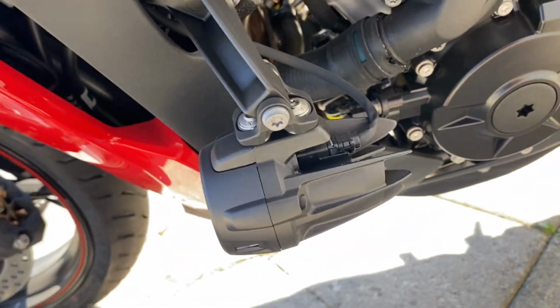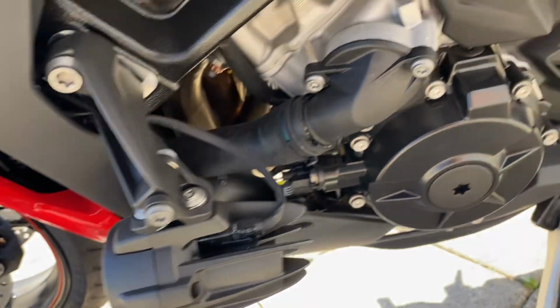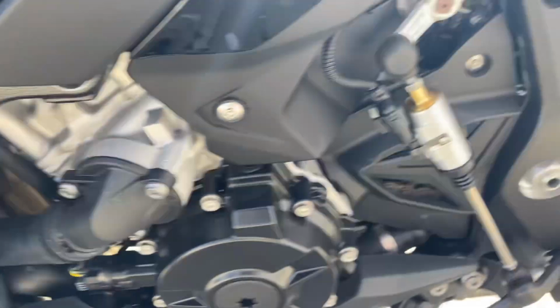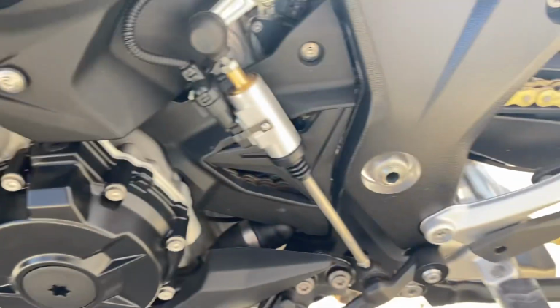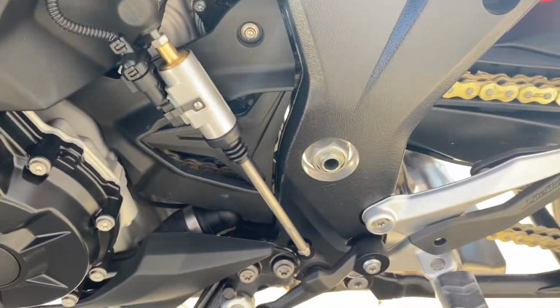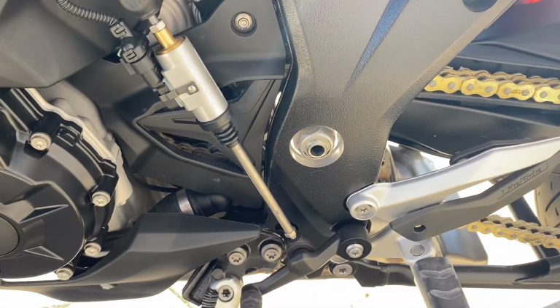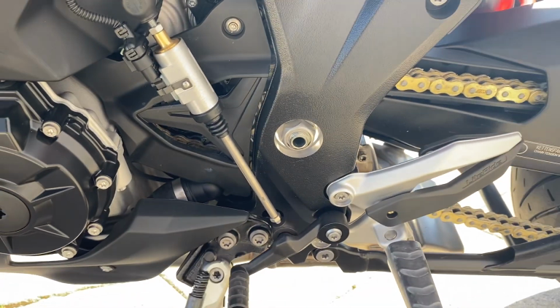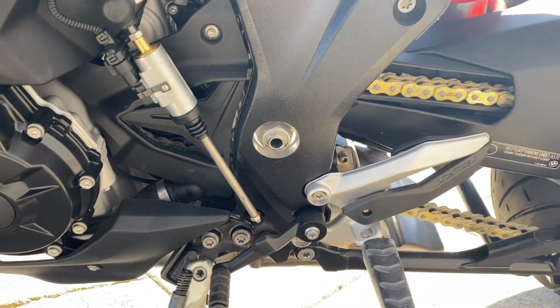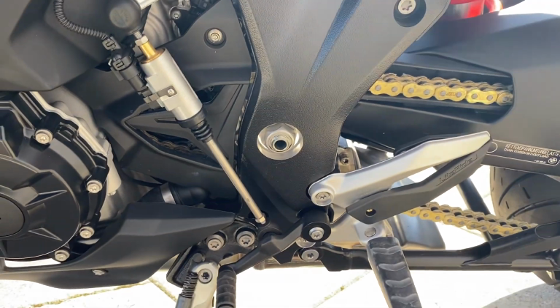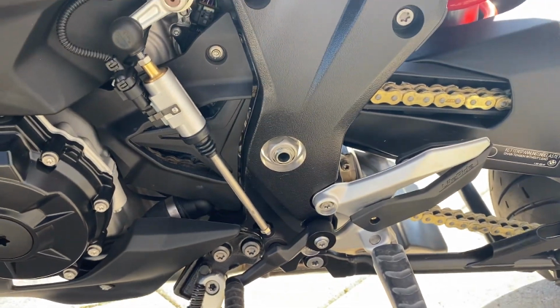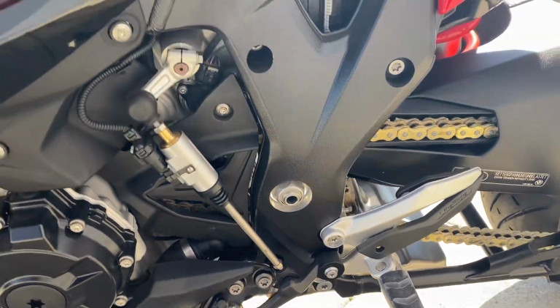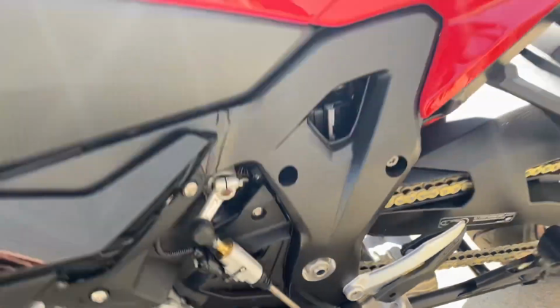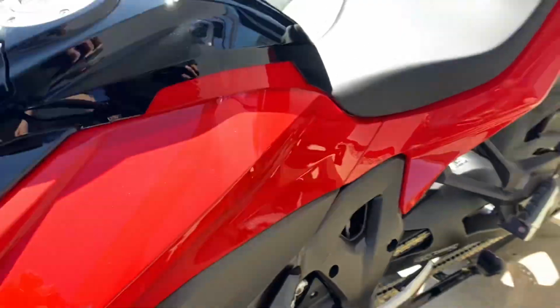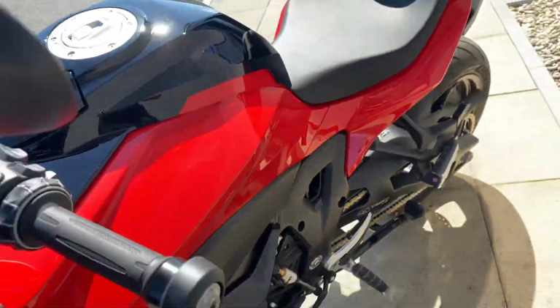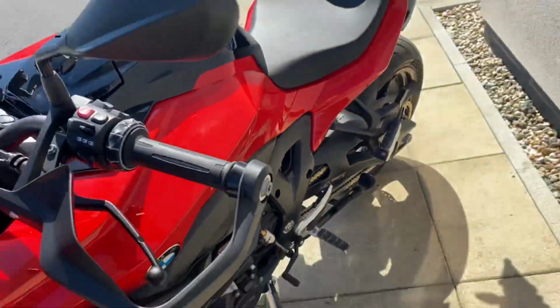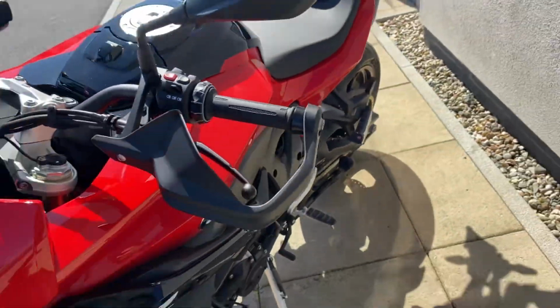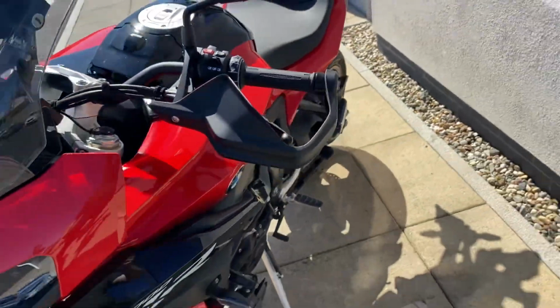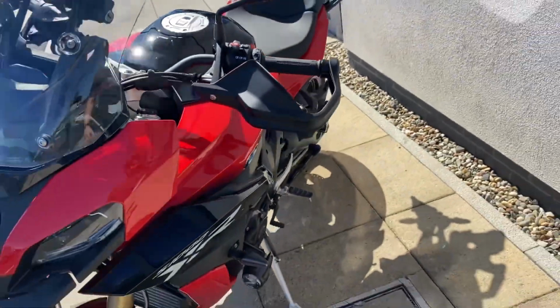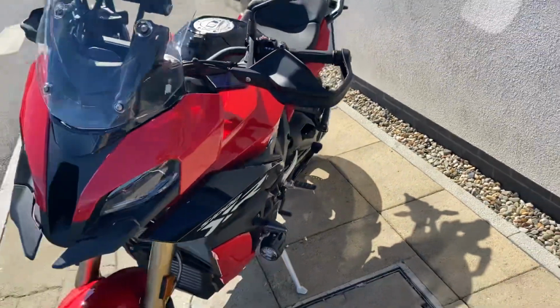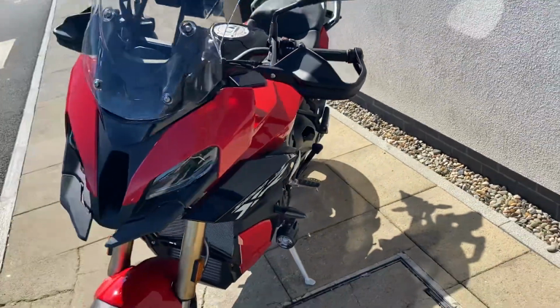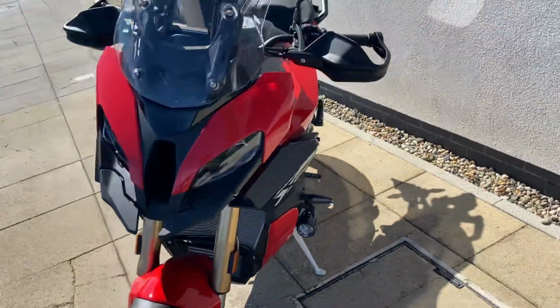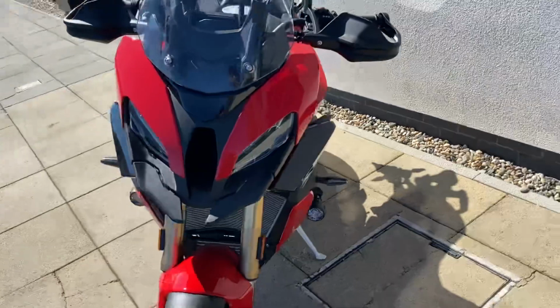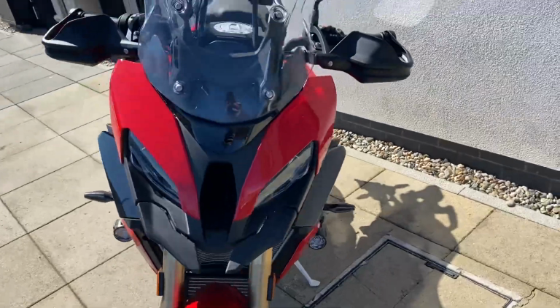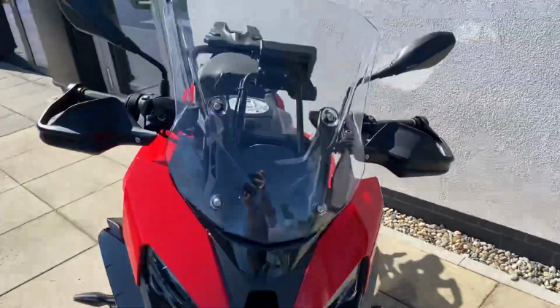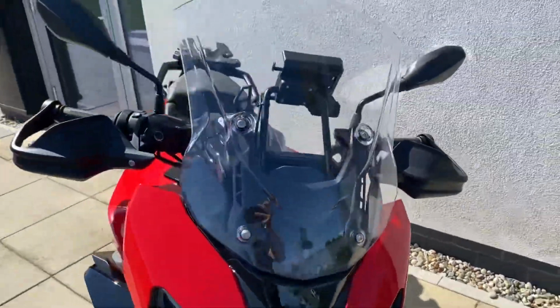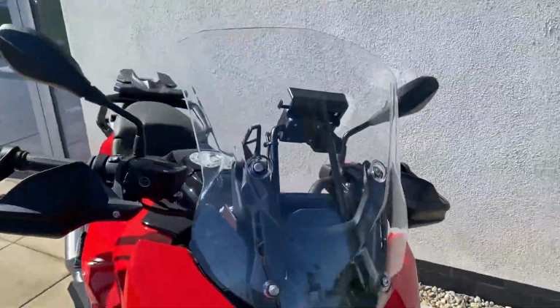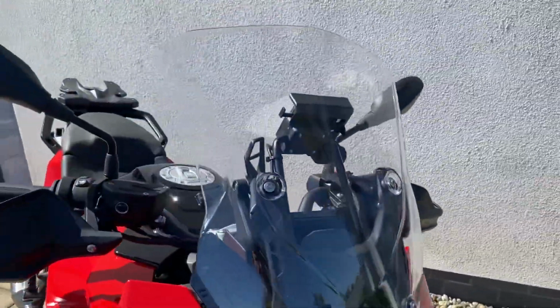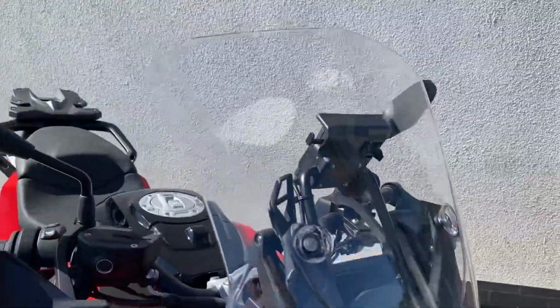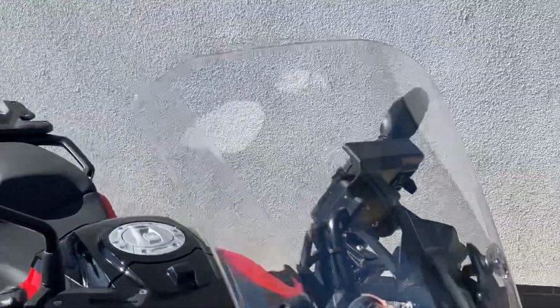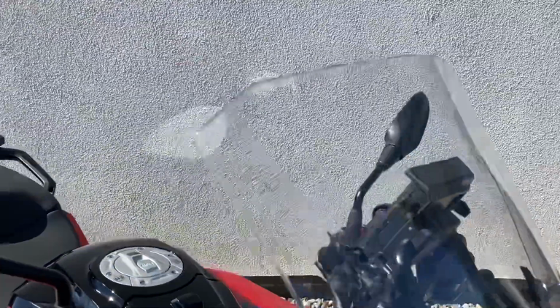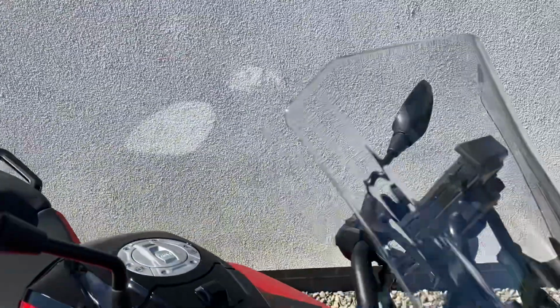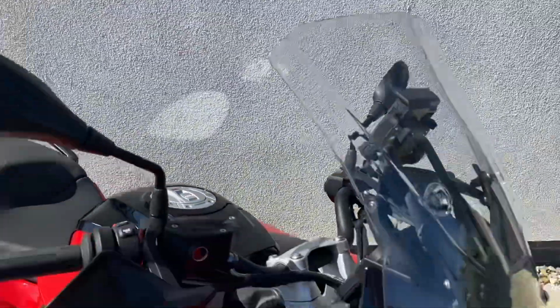With the TE spec you also get the quick shifter — the gear shift pro, up and down. It also has the high windshield, which is another optional extra on the bike.